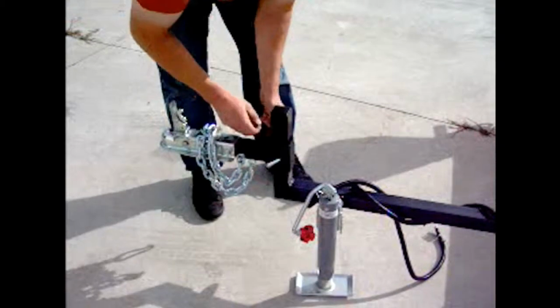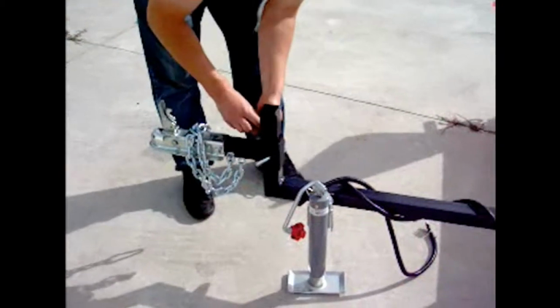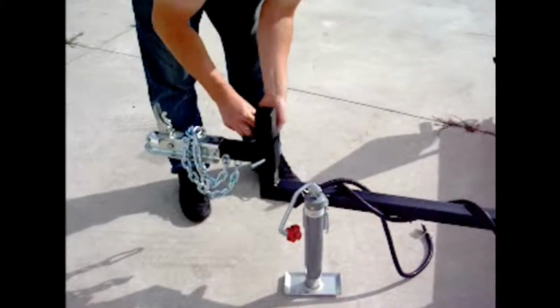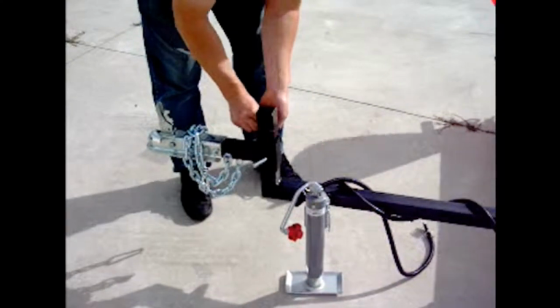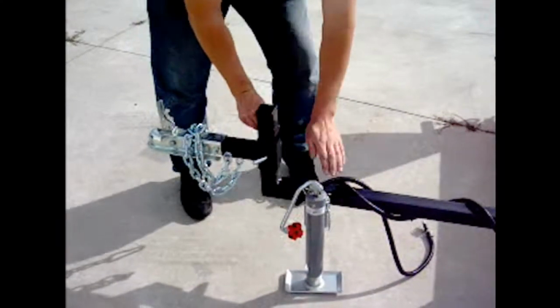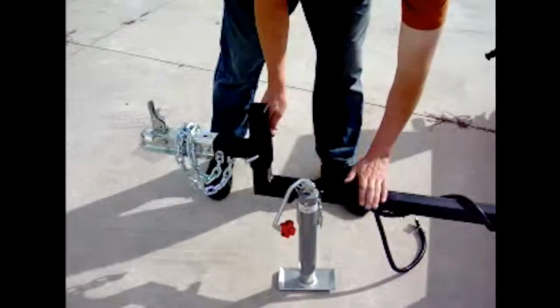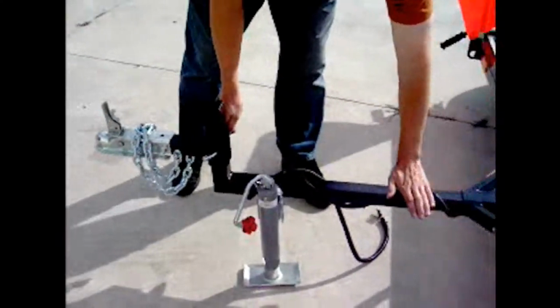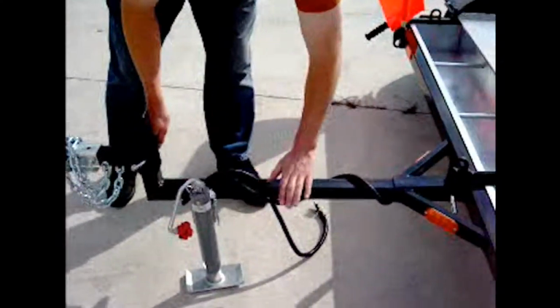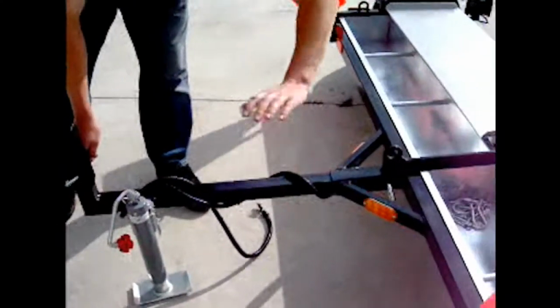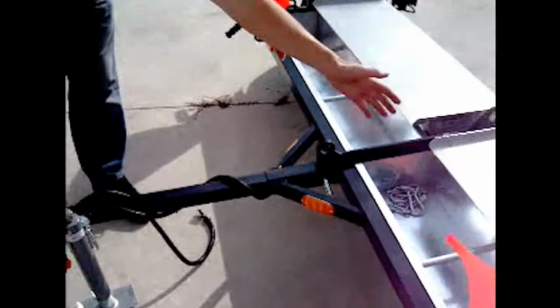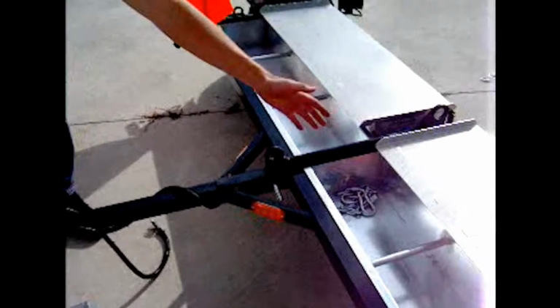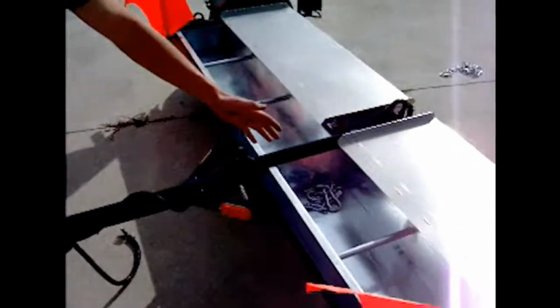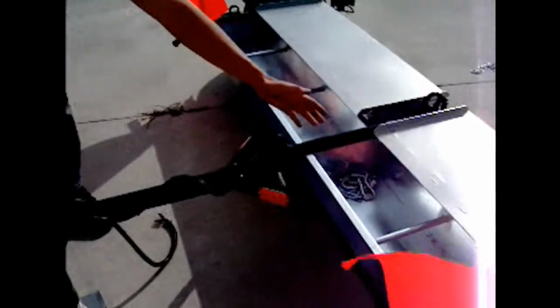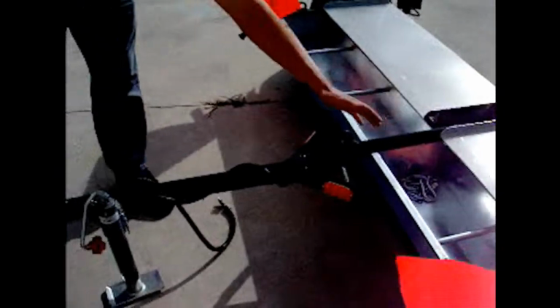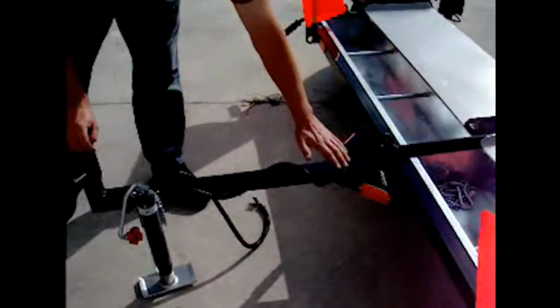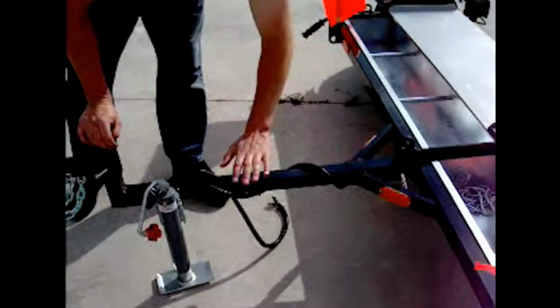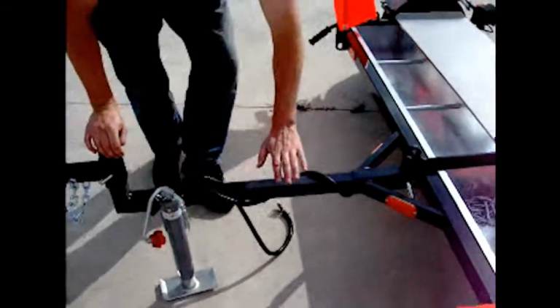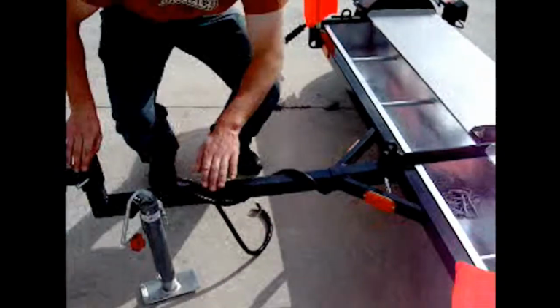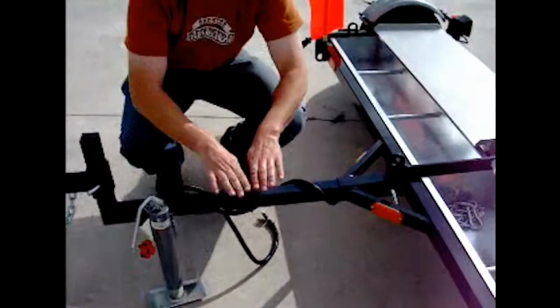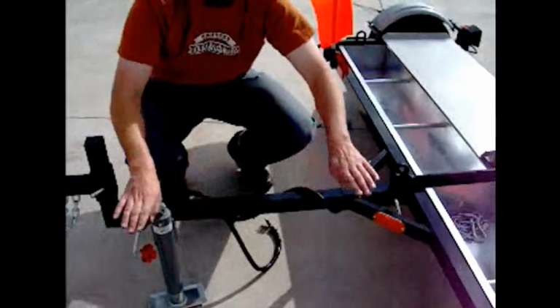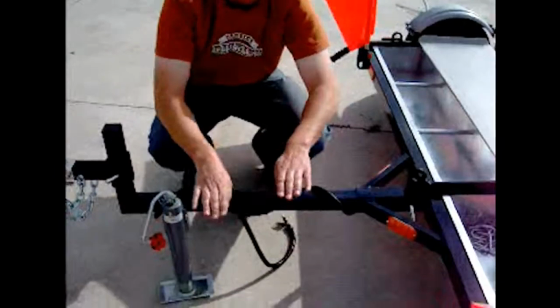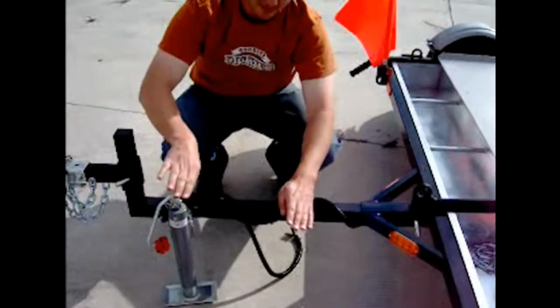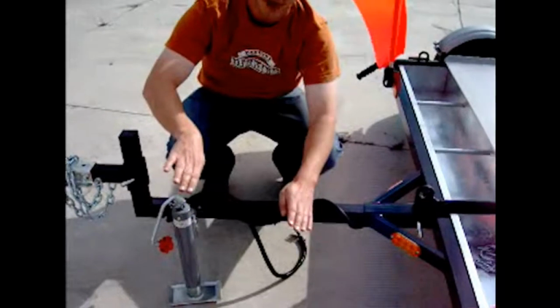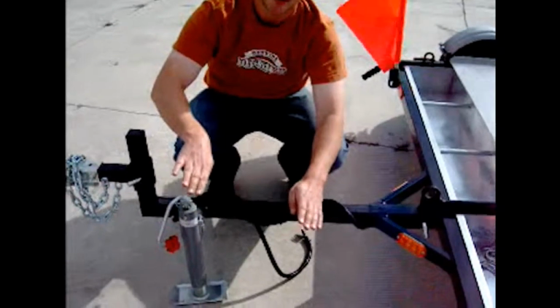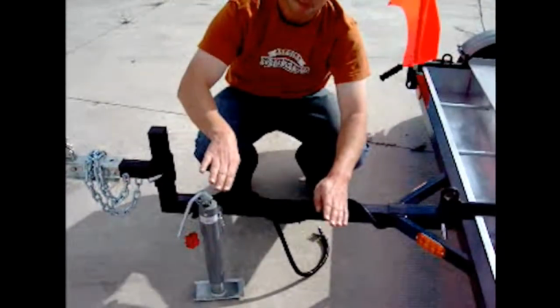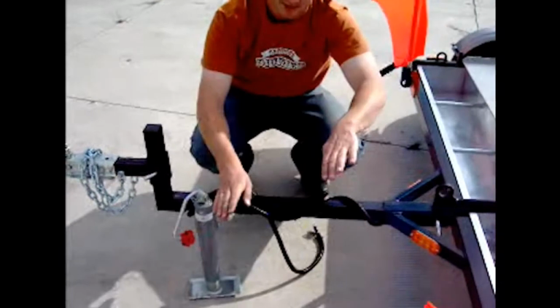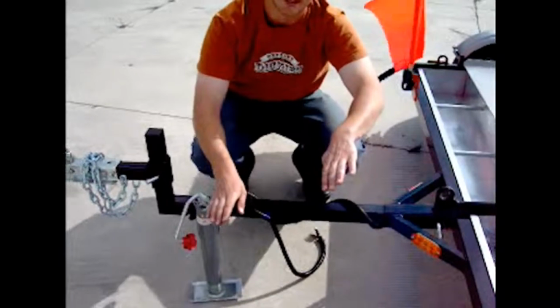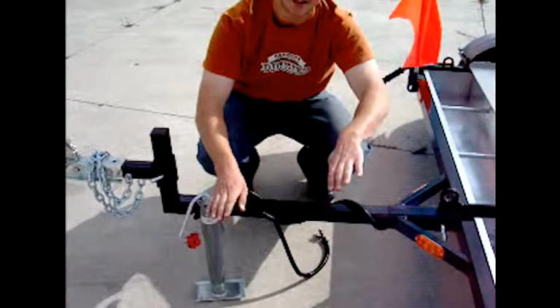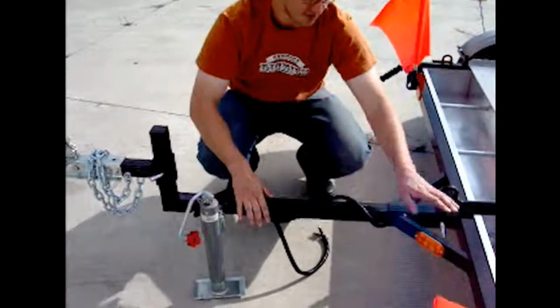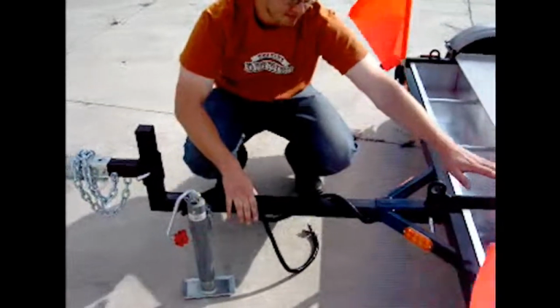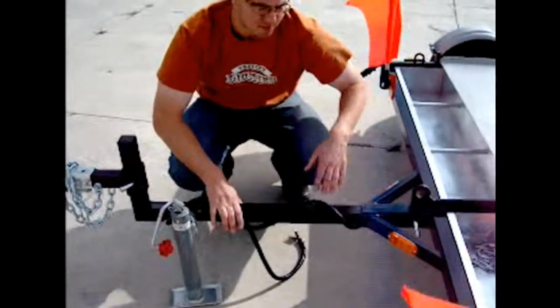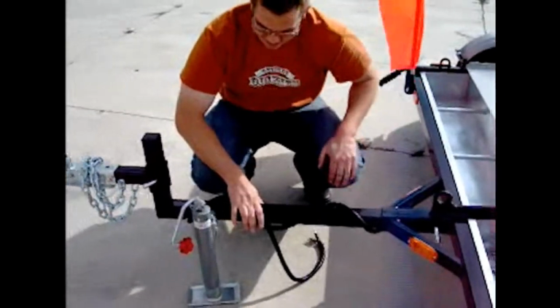The key to having this as level as possible is so that later on, when we flip your magnets down, the bottom of your magnet is going to be level with the ground. You don't want the back of your magnet scraping or the front of your magnet digging in. I'll show you that when I flip the magnets down.